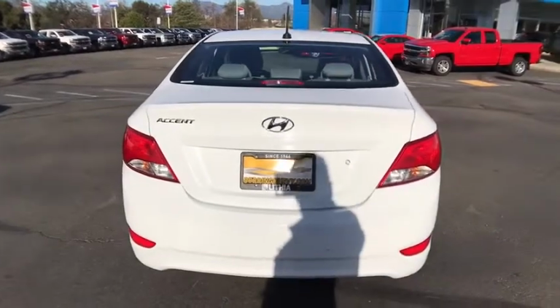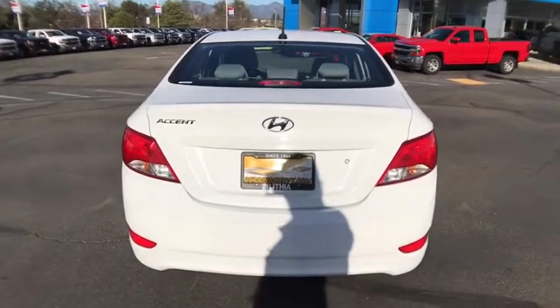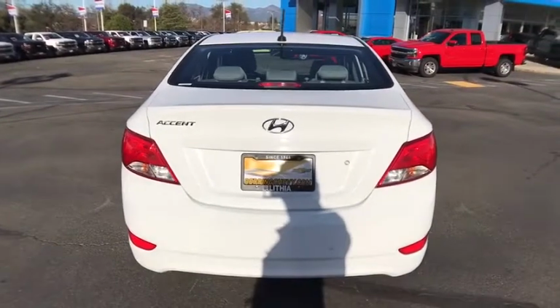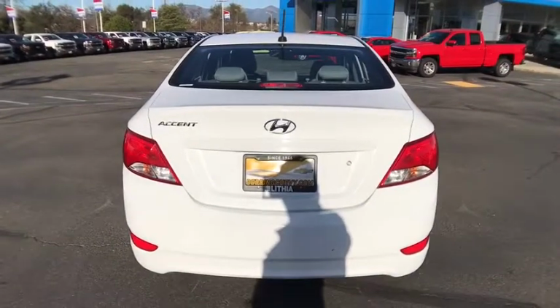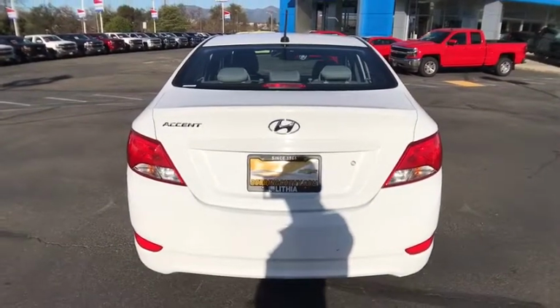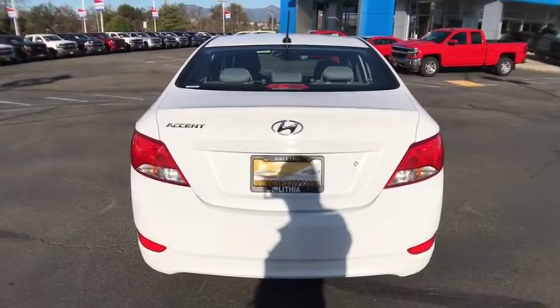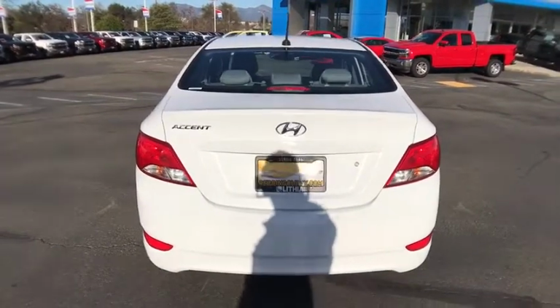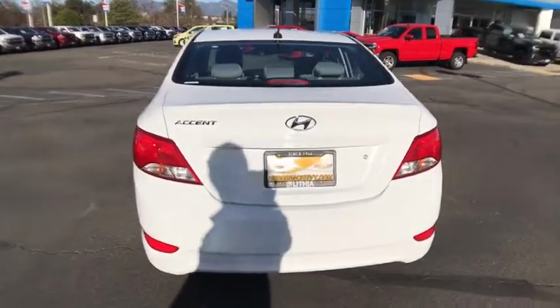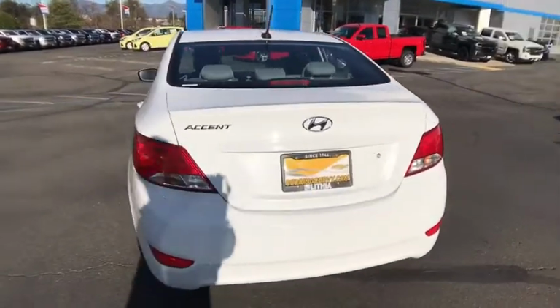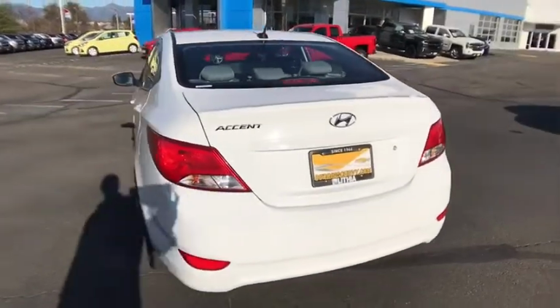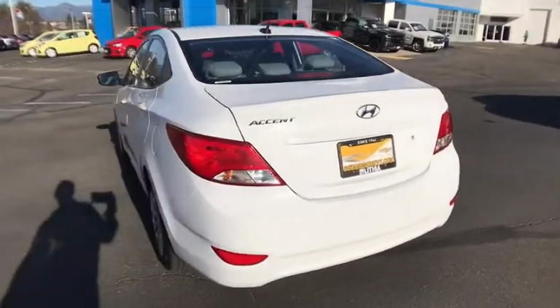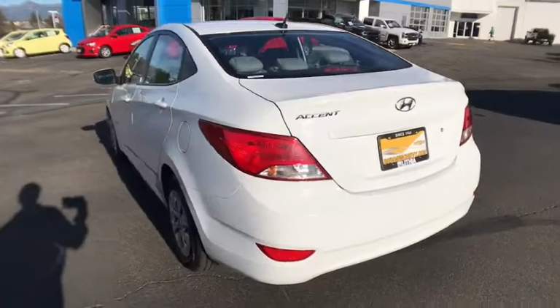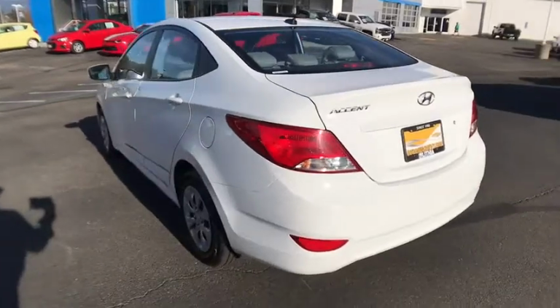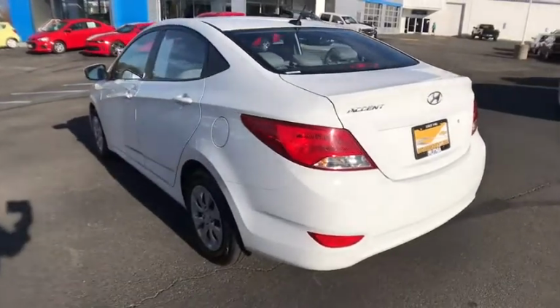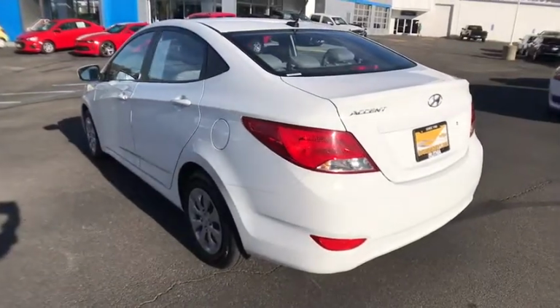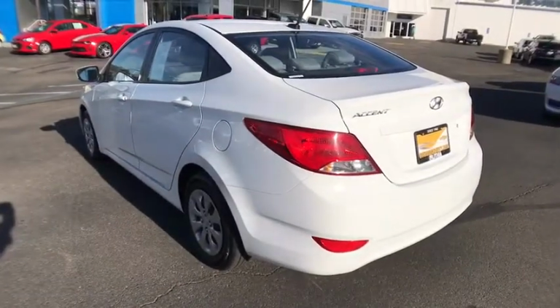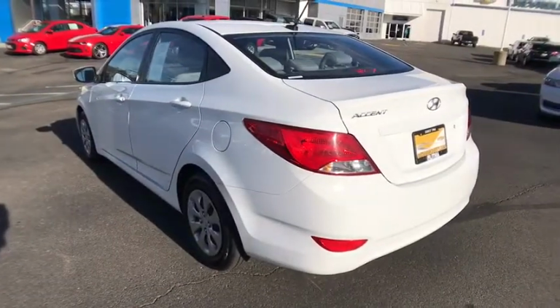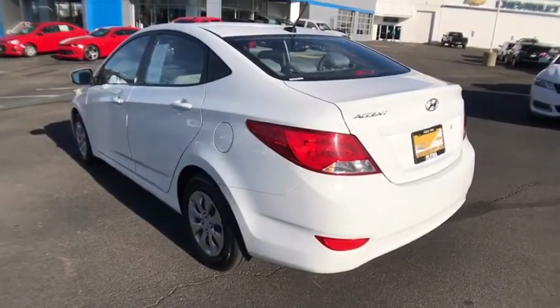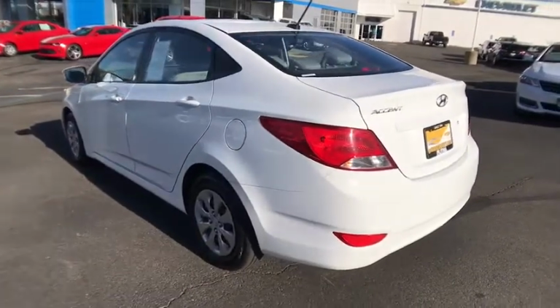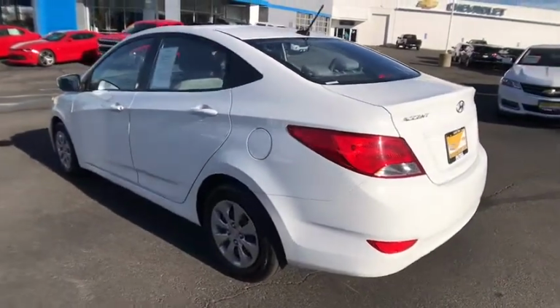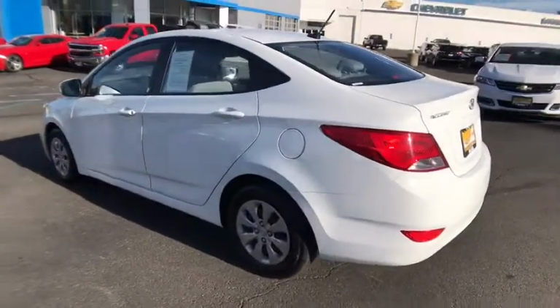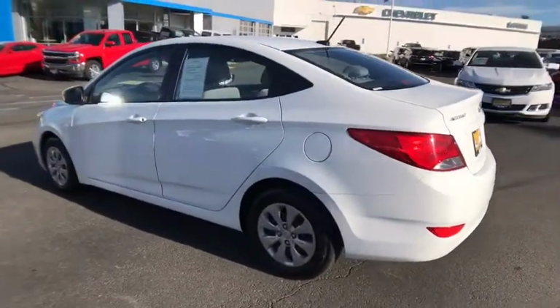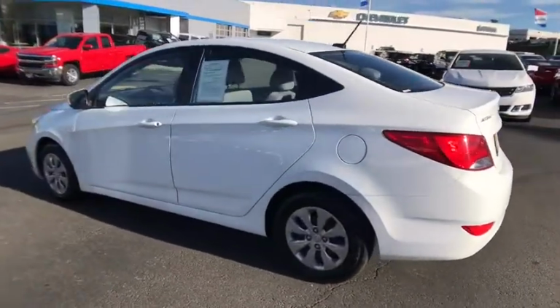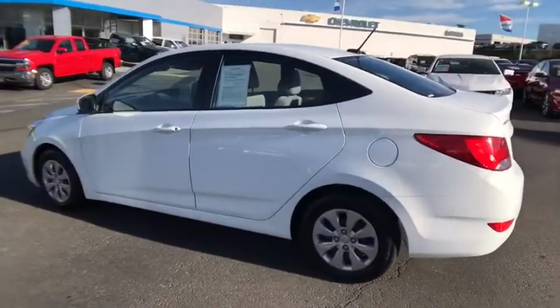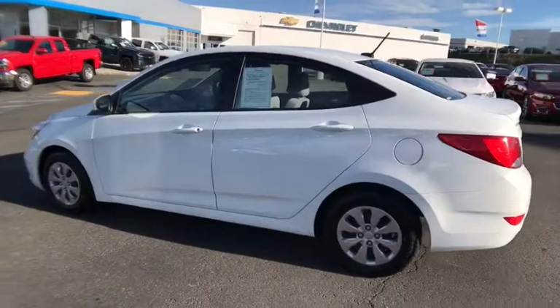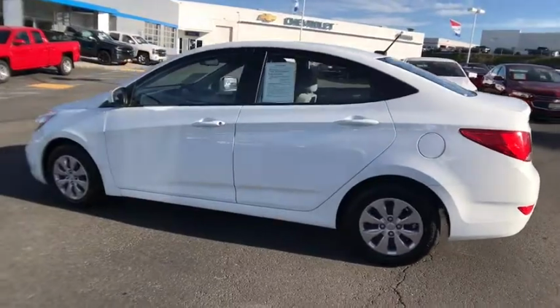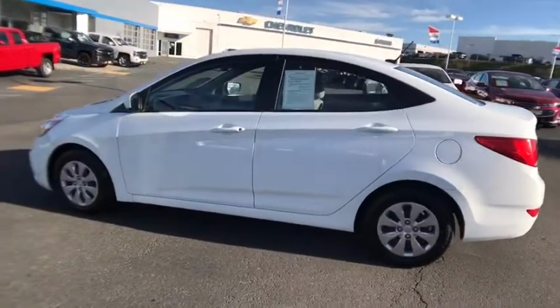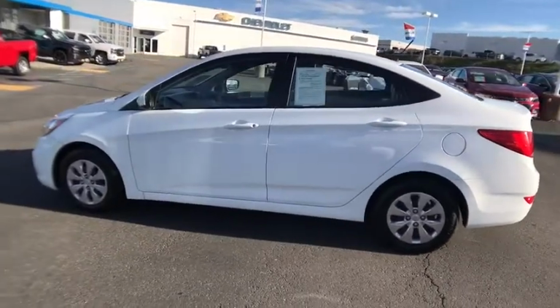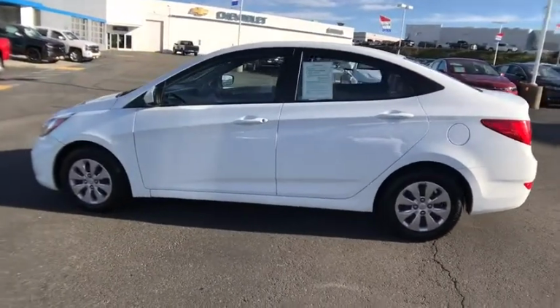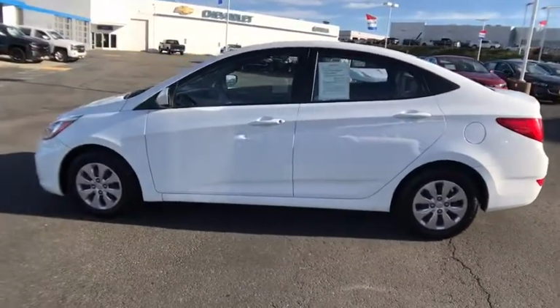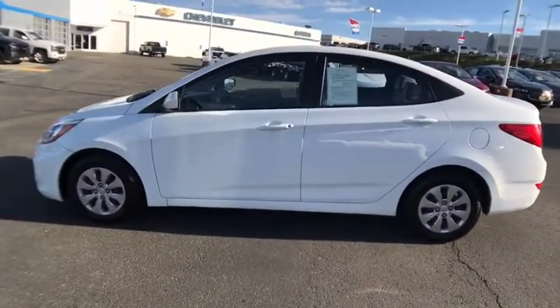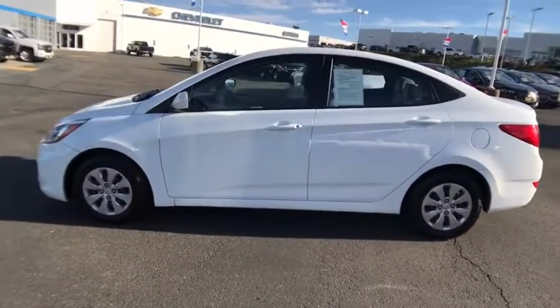Keyless entry, power steering, adjustable steering wheel, ABS four-wheel, front-wheel drive, rear defrost, AM-FM stereo radio, auto-off headlights, electronic stability control, passenger airbag.